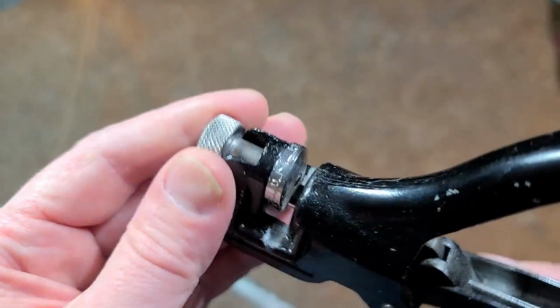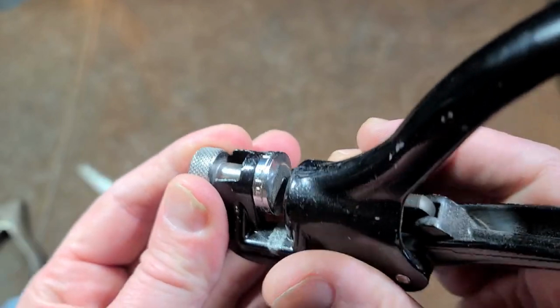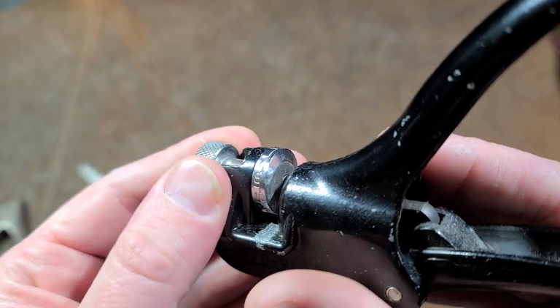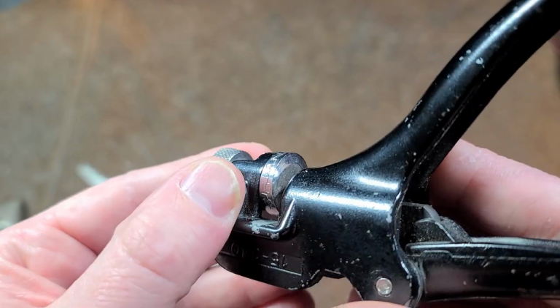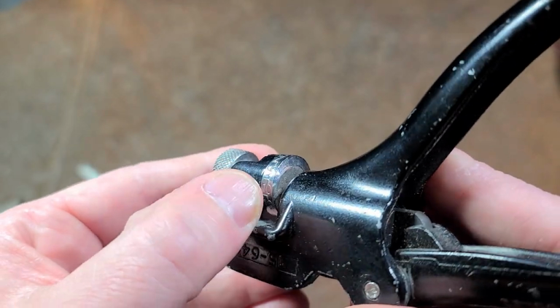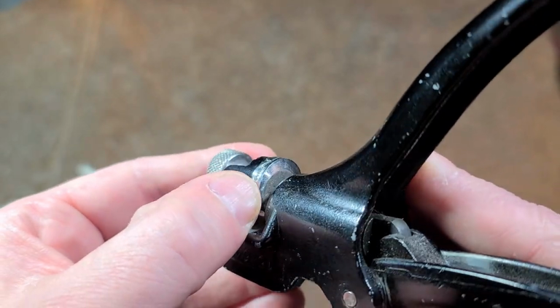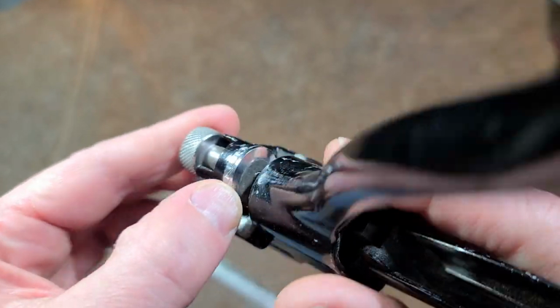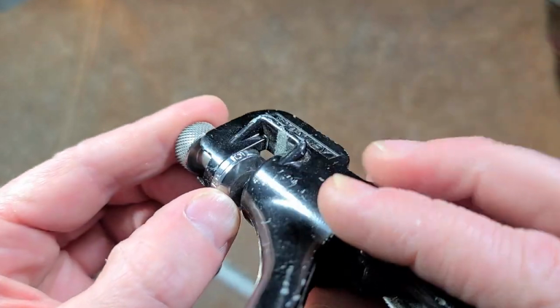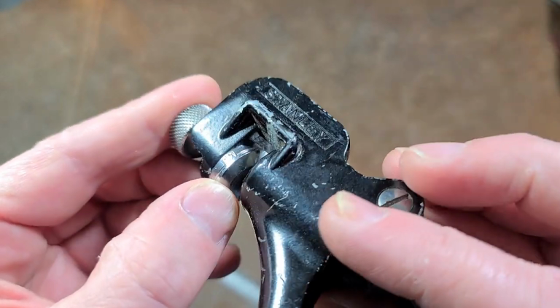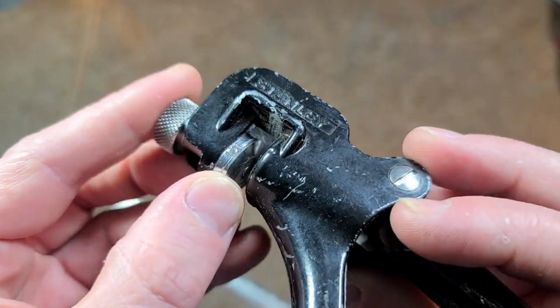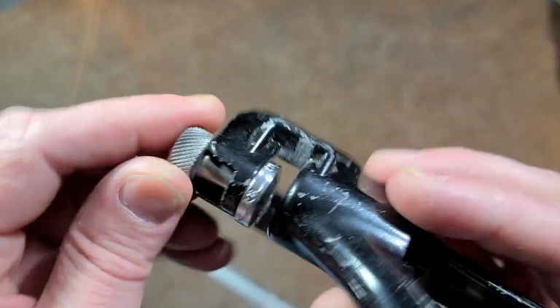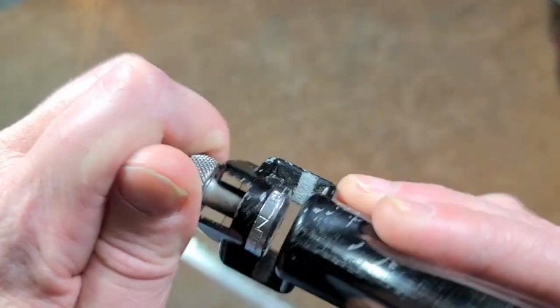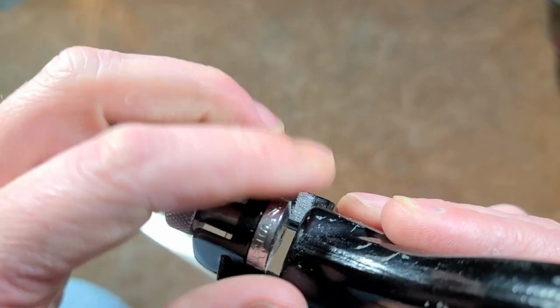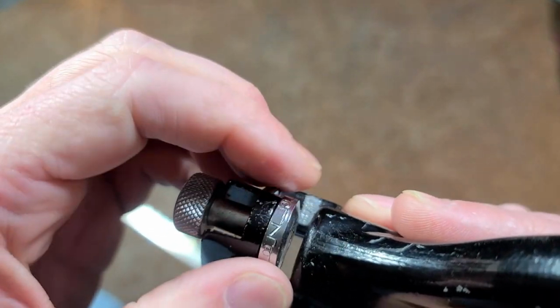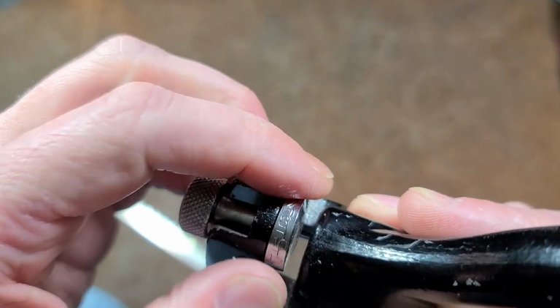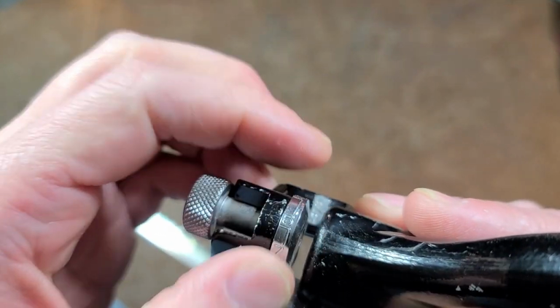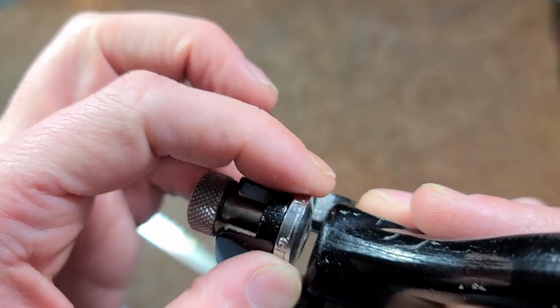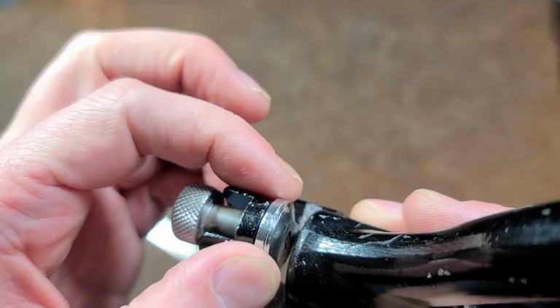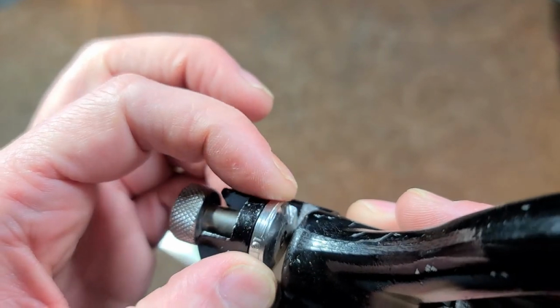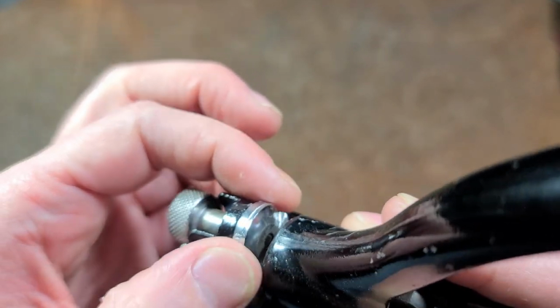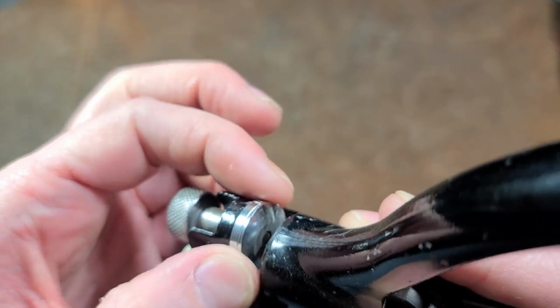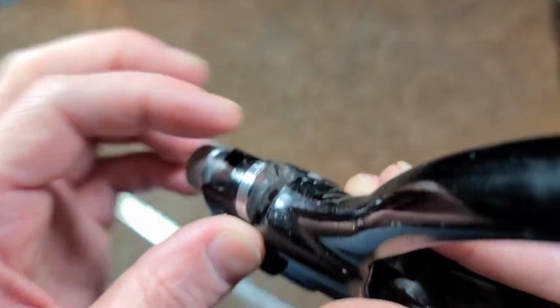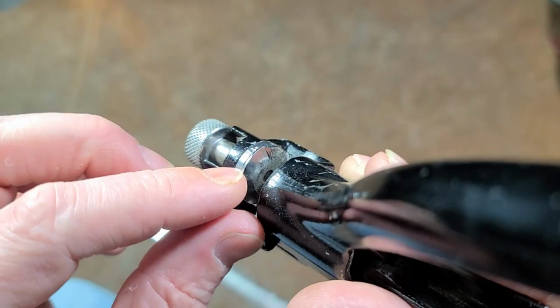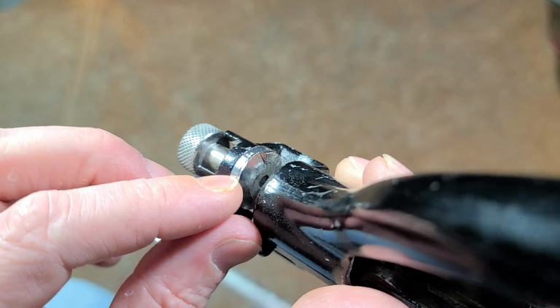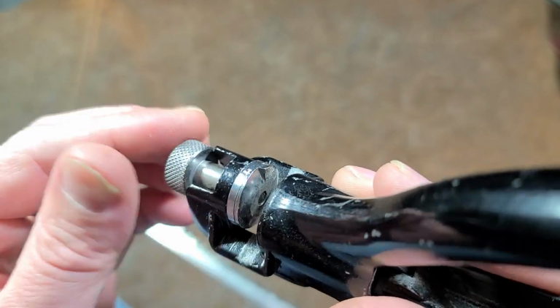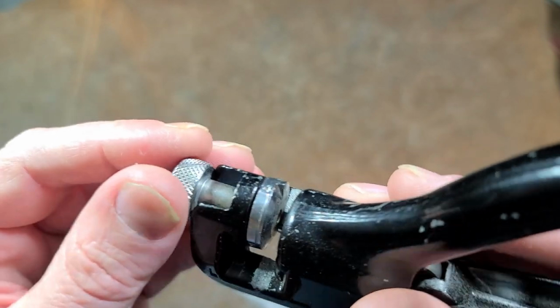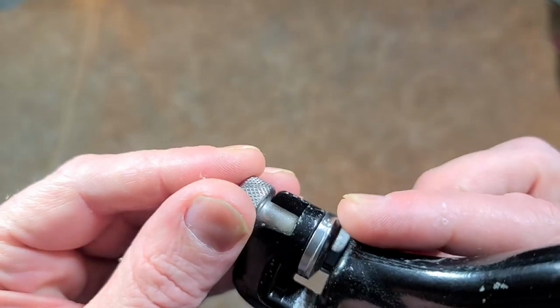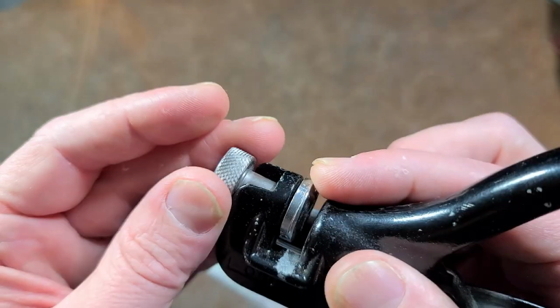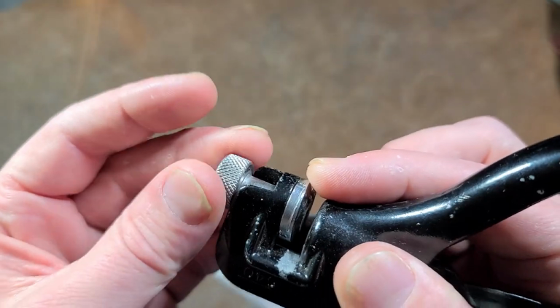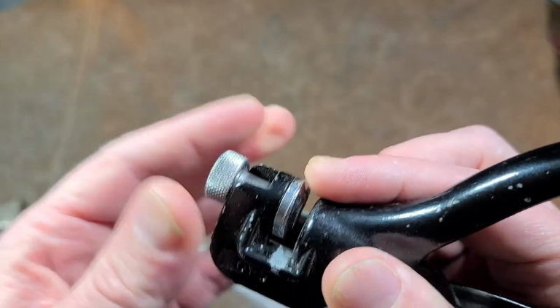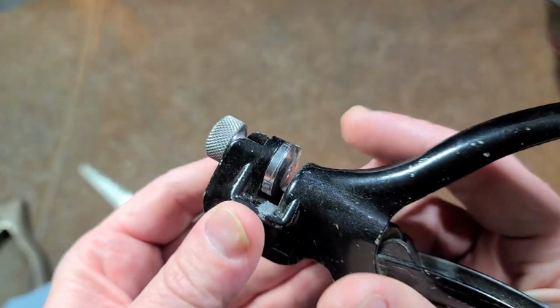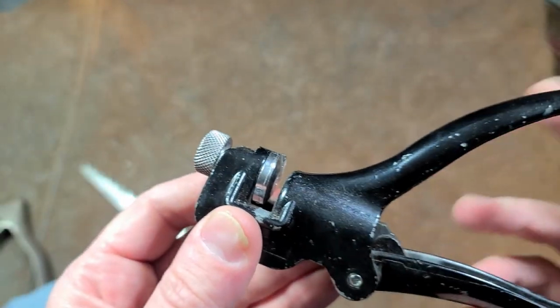This wheel starts out at almost no taper, and as it comes around you can see it's a wider and wider taper cut into a spiral. So you can vary how far you're setting the teeth depending on where you position the wheel.